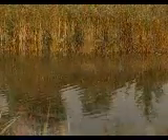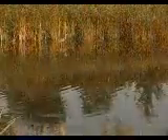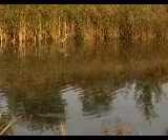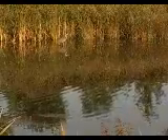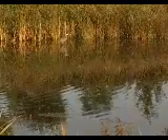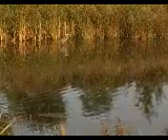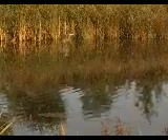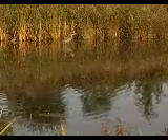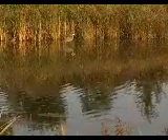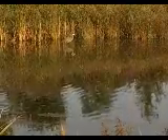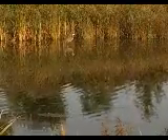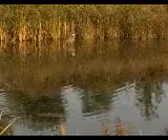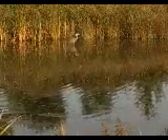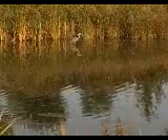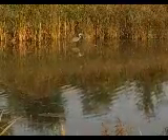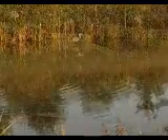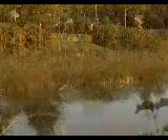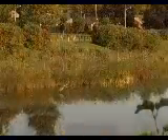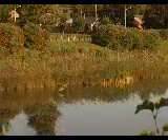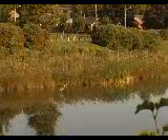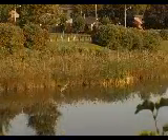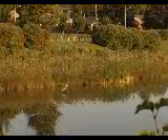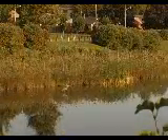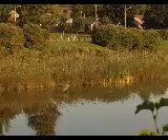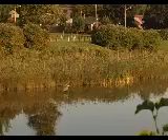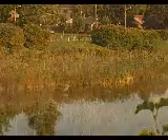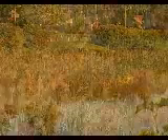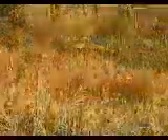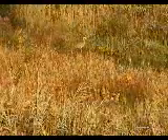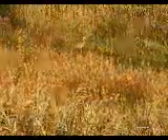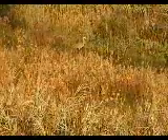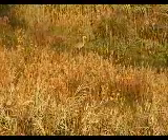Just look at that shape. Long legs for standing in water, long neck, and a sharp, spear-like bill for catching prey.